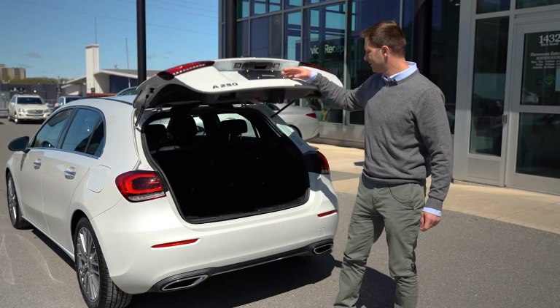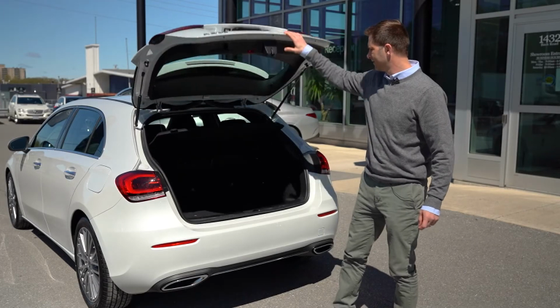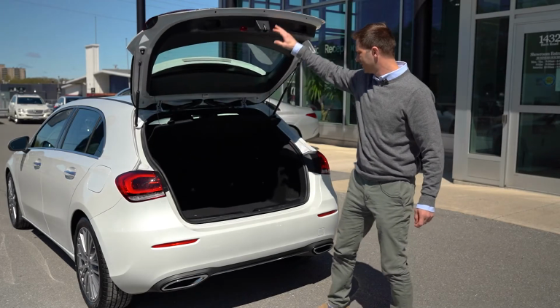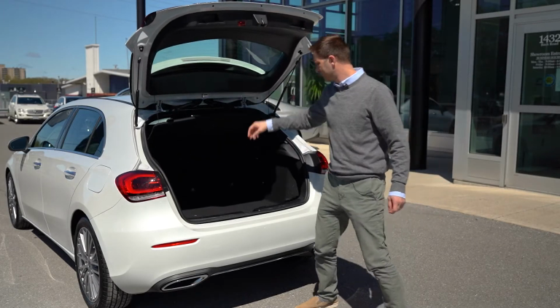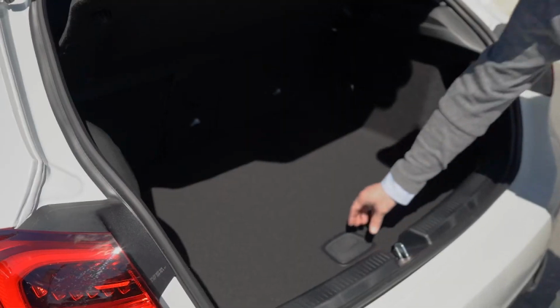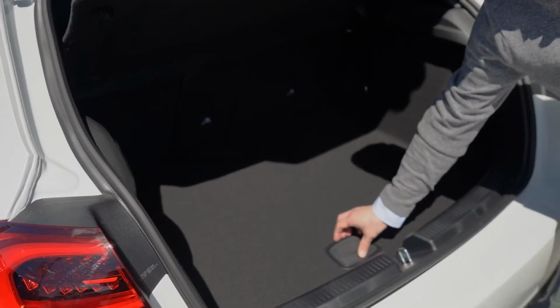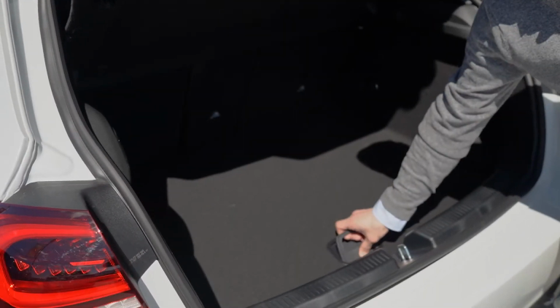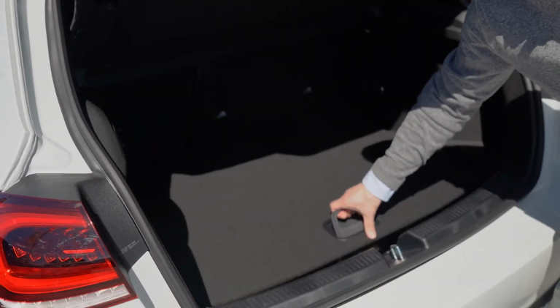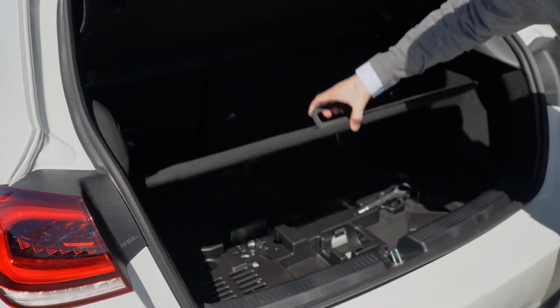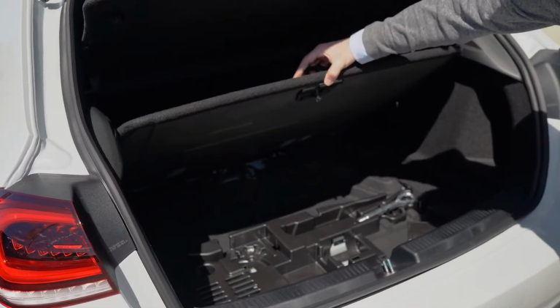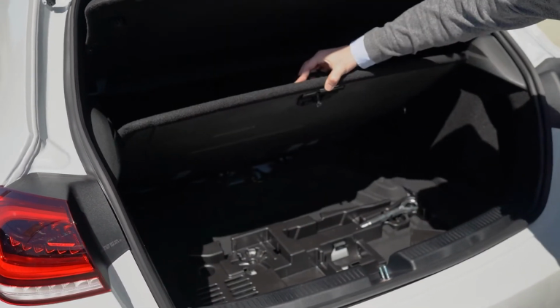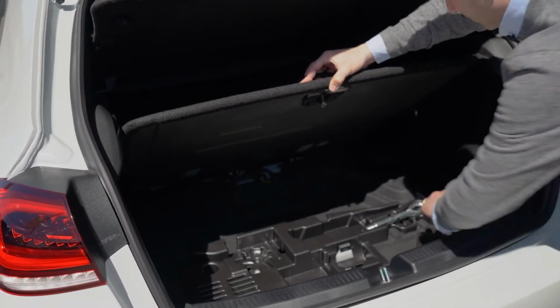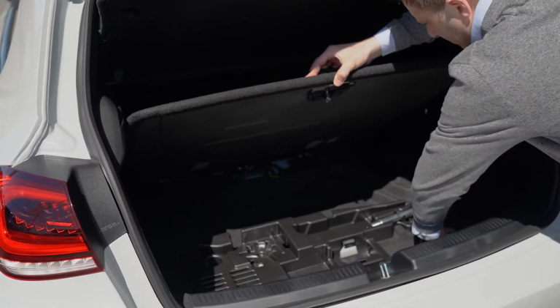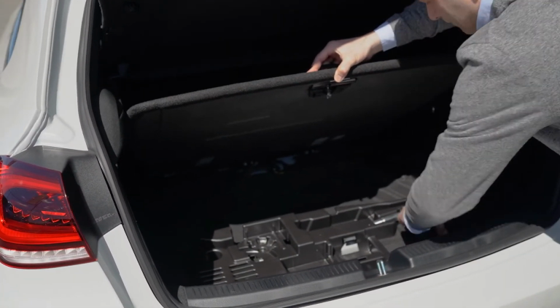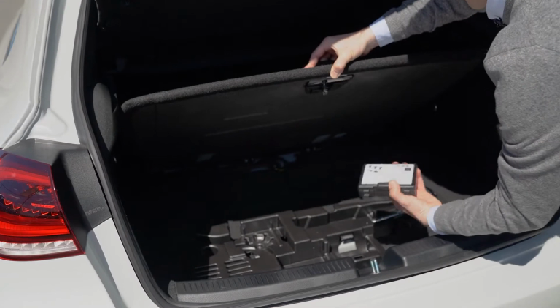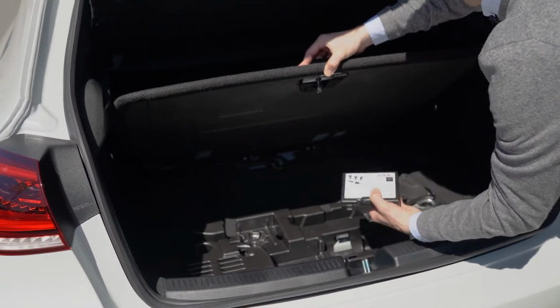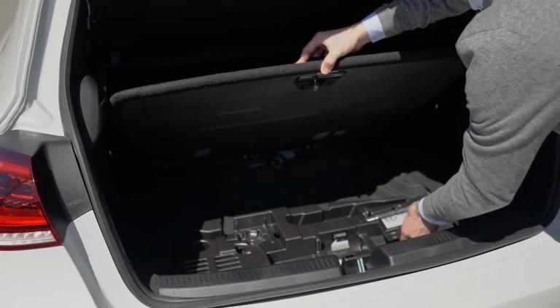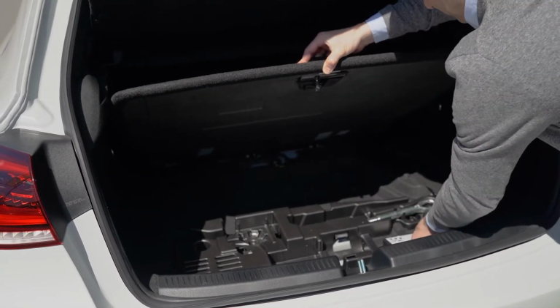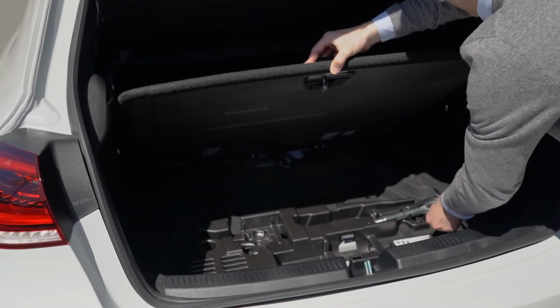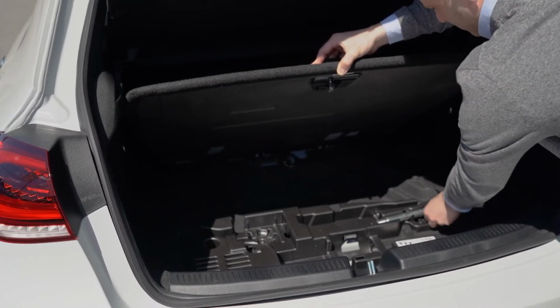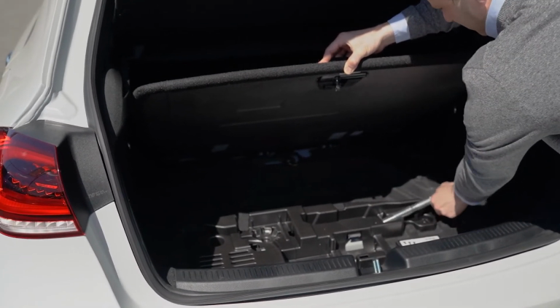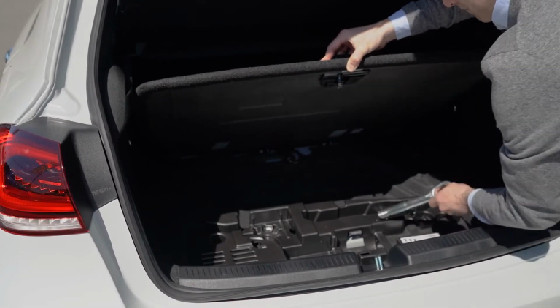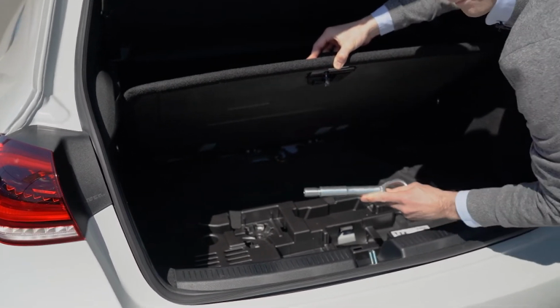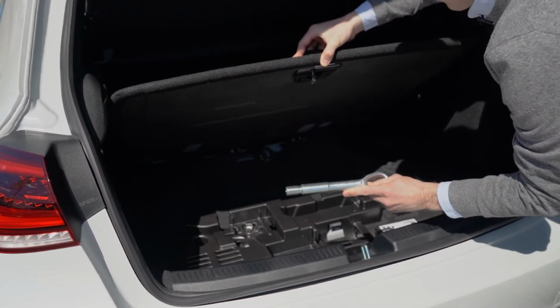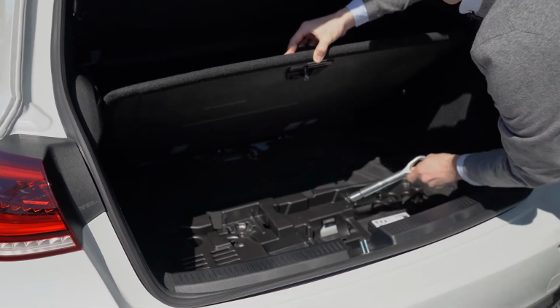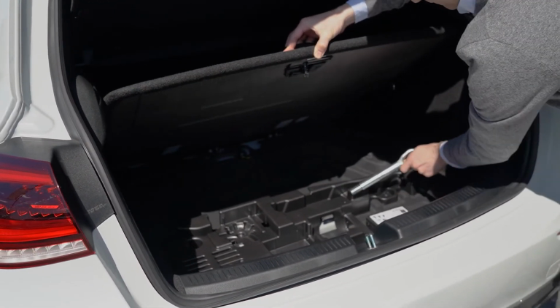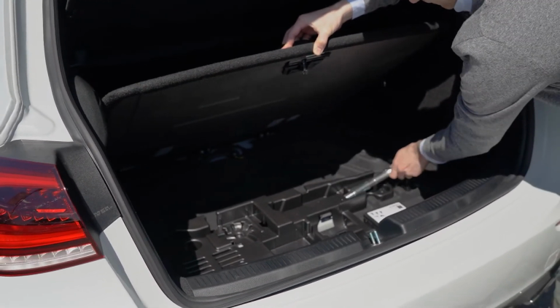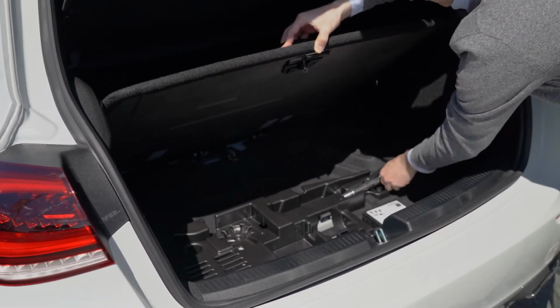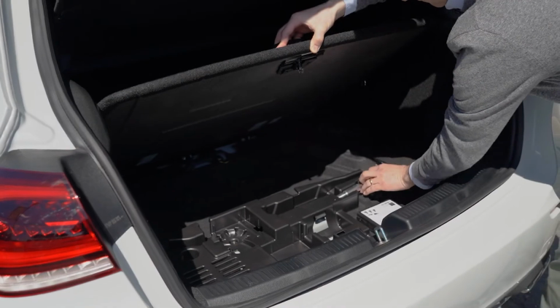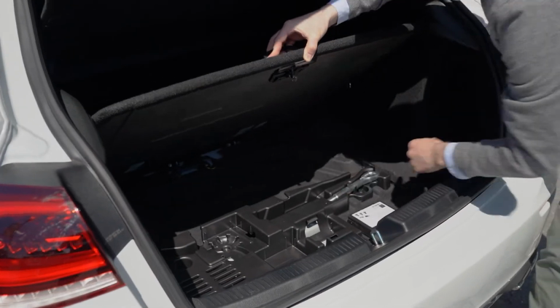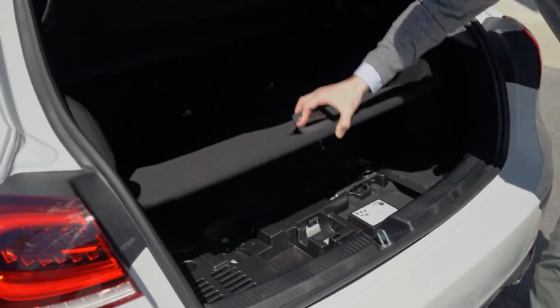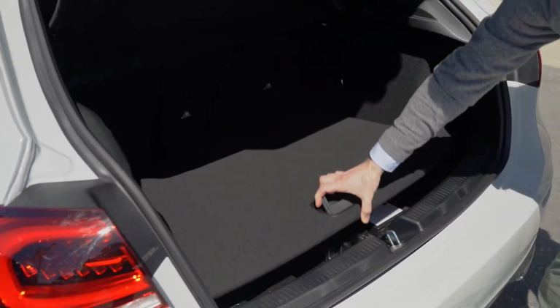Many Mercedes-Benz vehicles are equipped with run-flat tires. Where we used to find the spare tire in the trunk is now a hidden compartment with all the hardware needed to manage the lug bolts of the tire system.